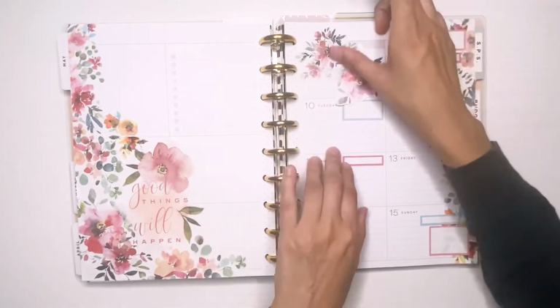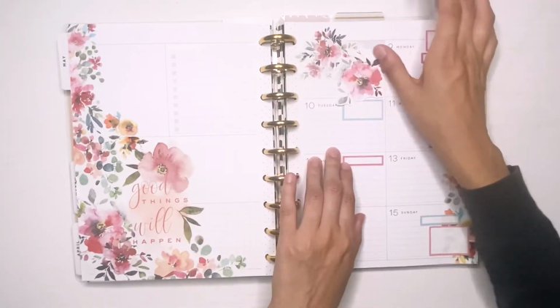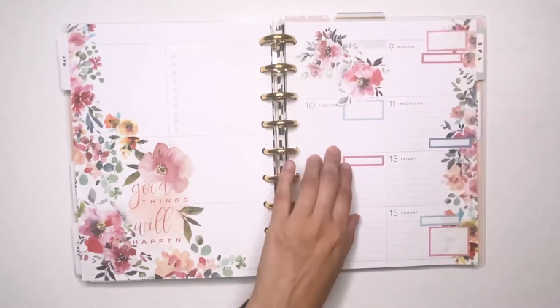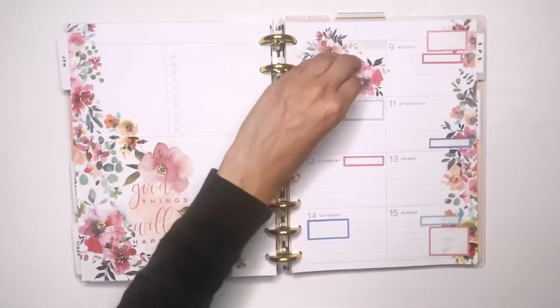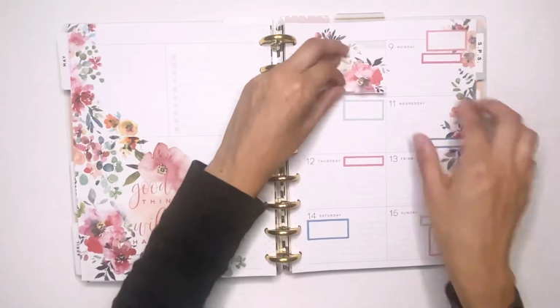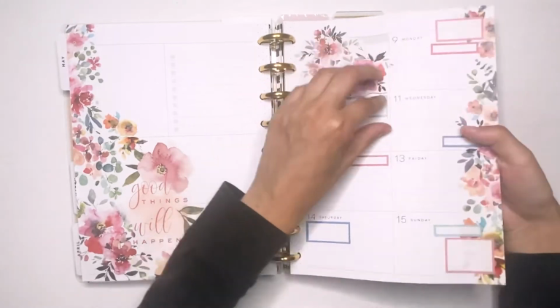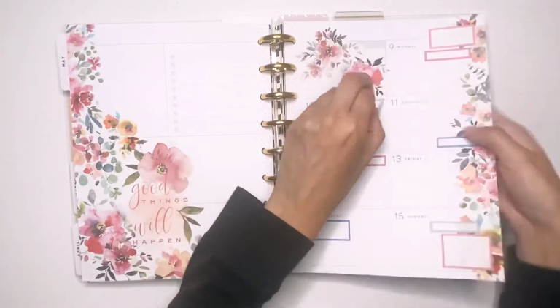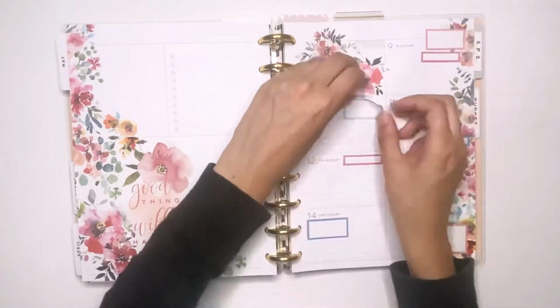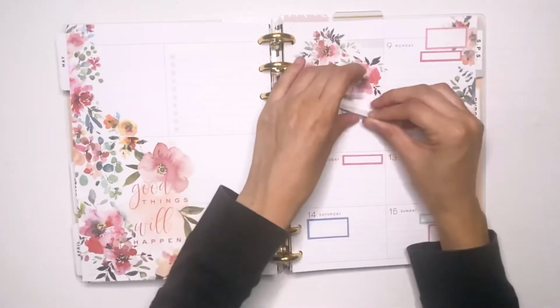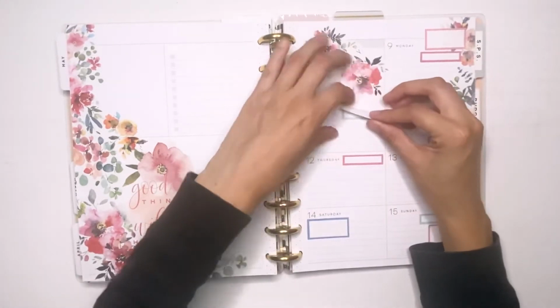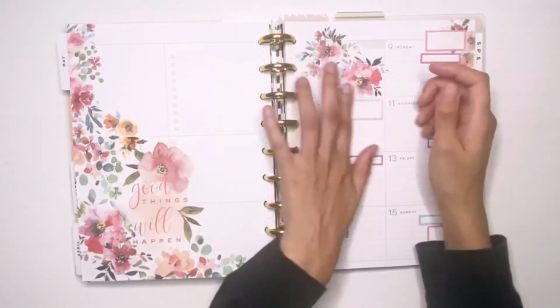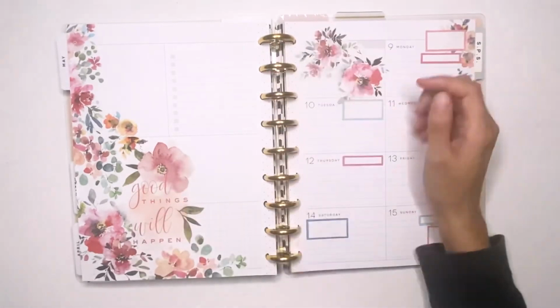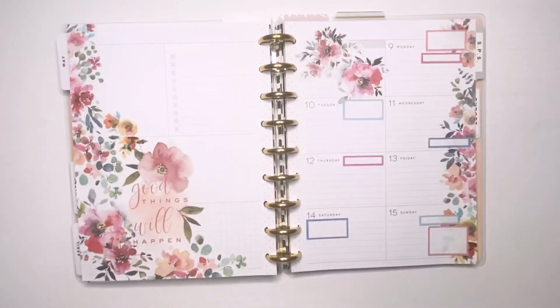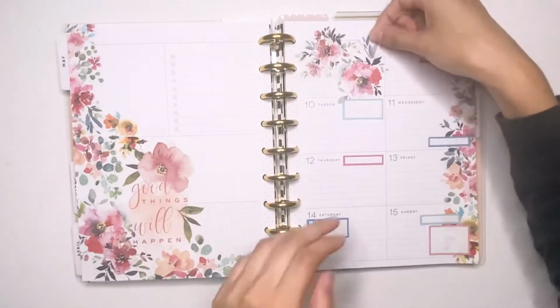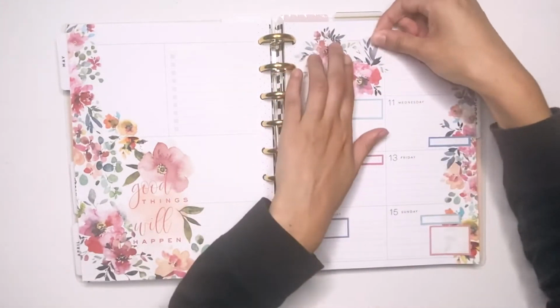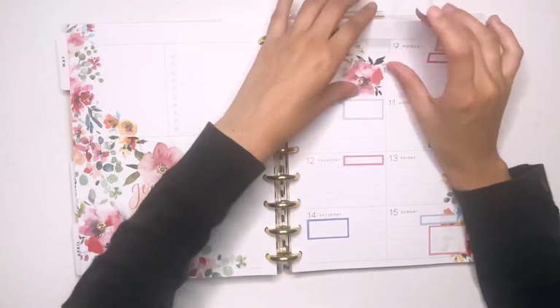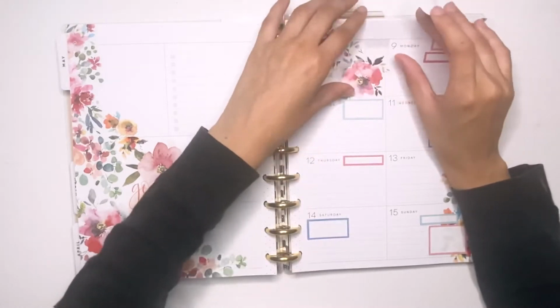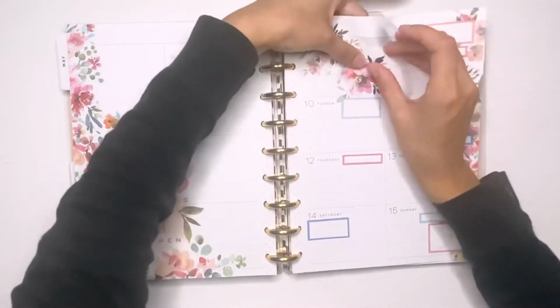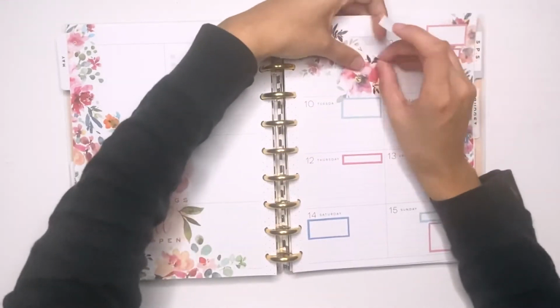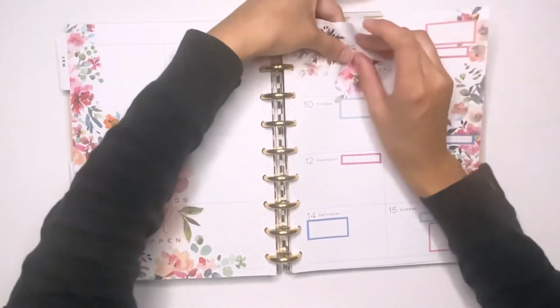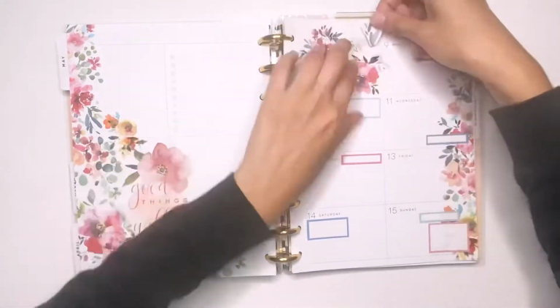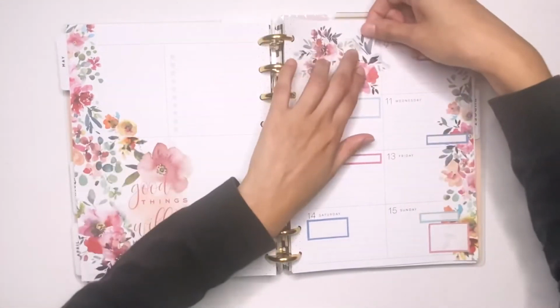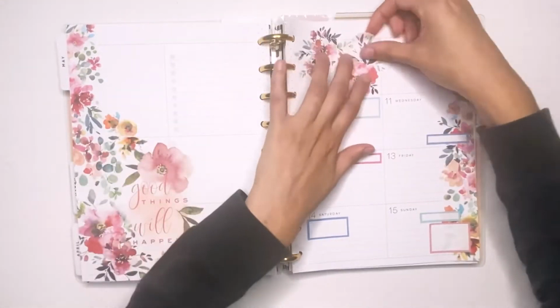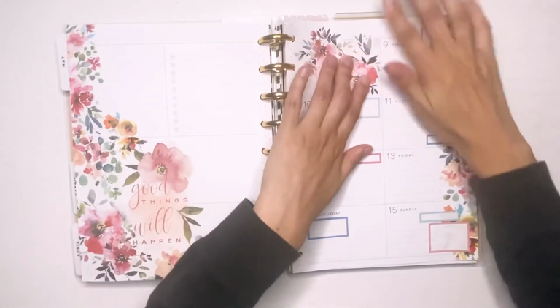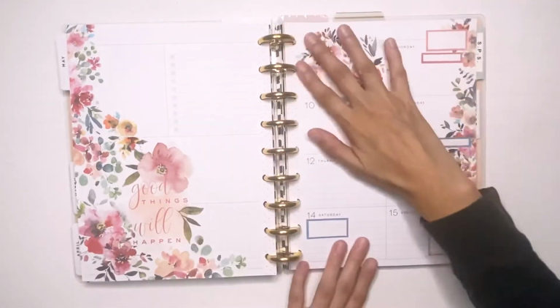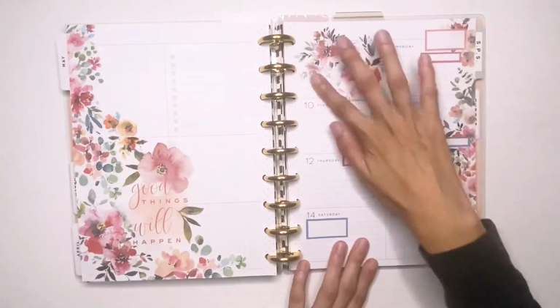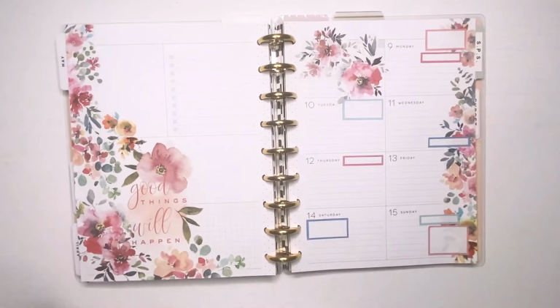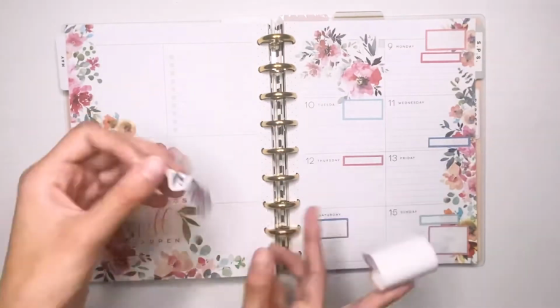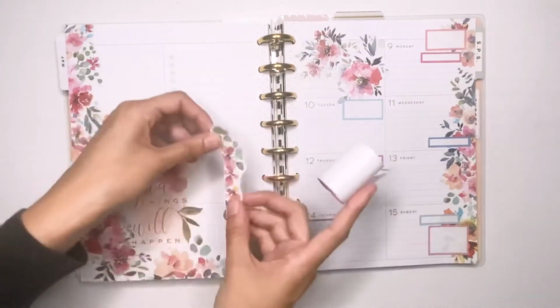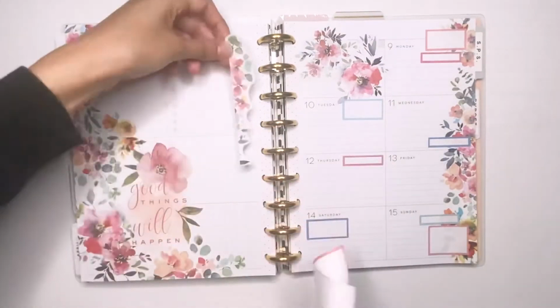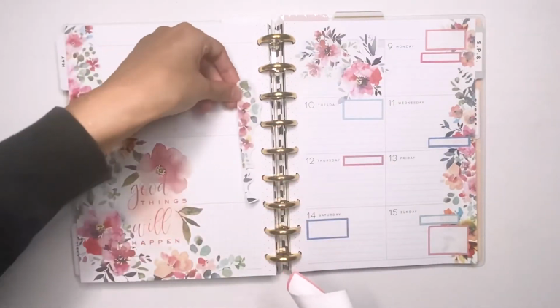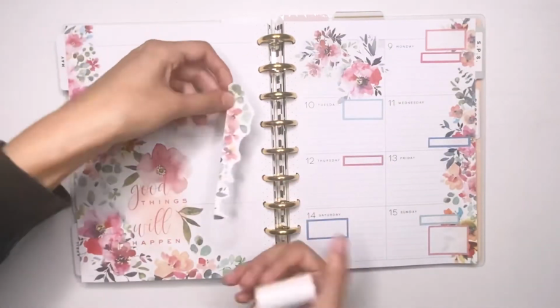Now I'm adding some more little florals in this little area that I don't really use, so I just like to decorate it. I'm going to be lifting up this box so I can put the floral underneath it, and then I'm adding some little leaf pieces here just to fill in the space a little bit more.